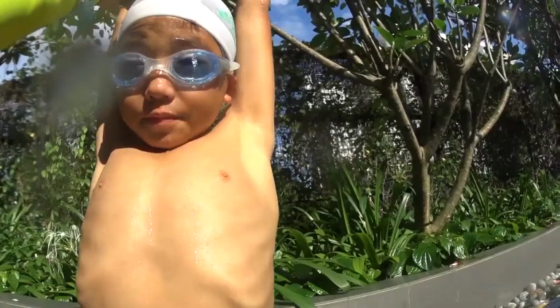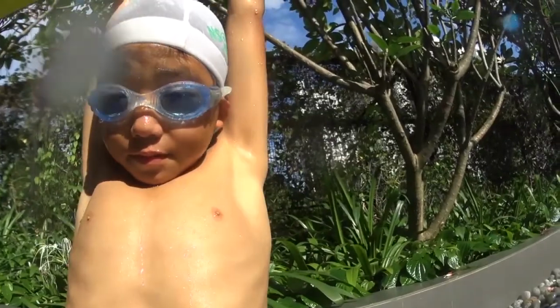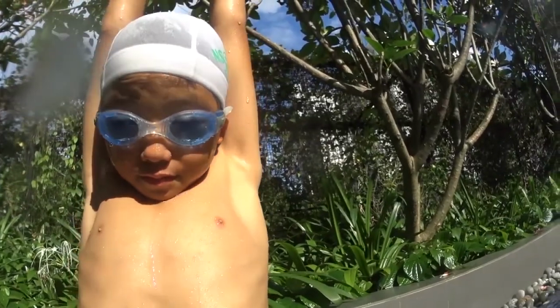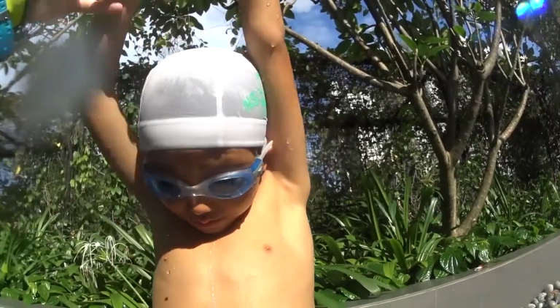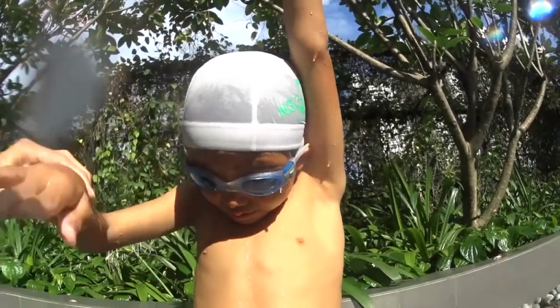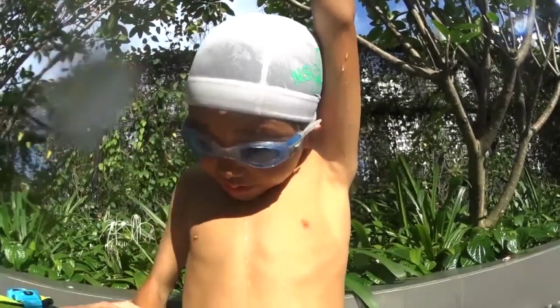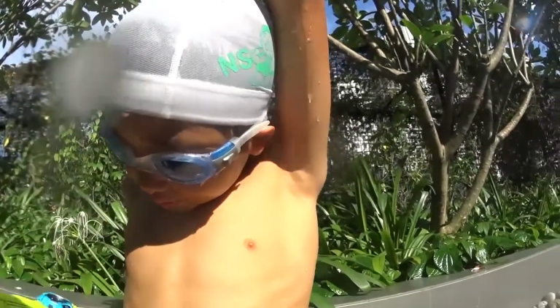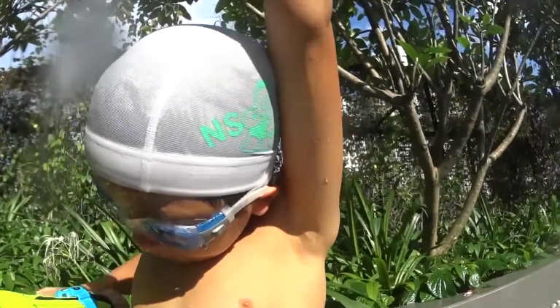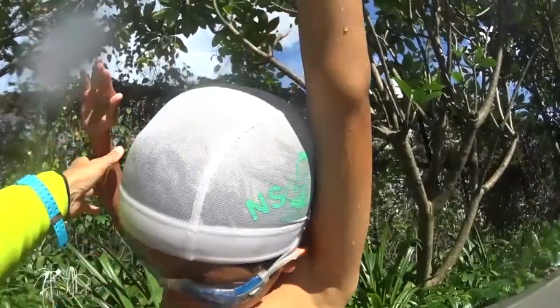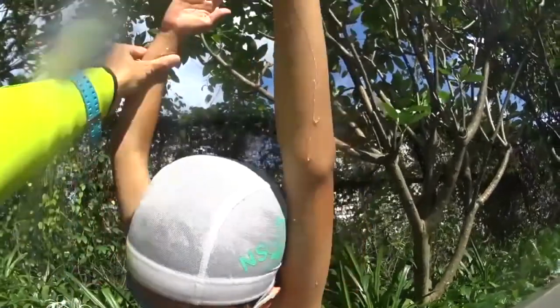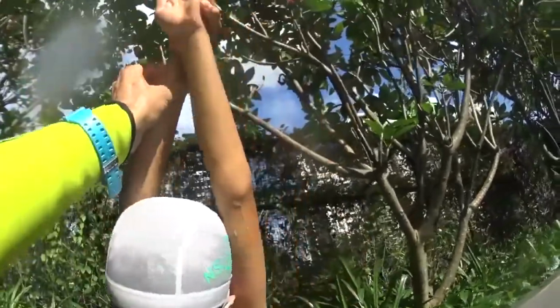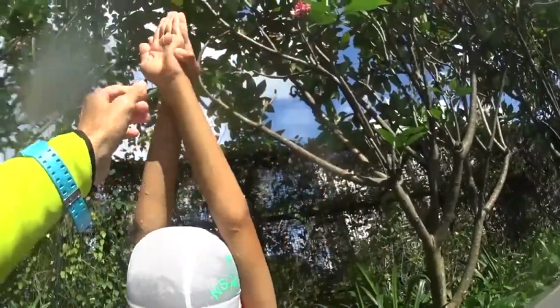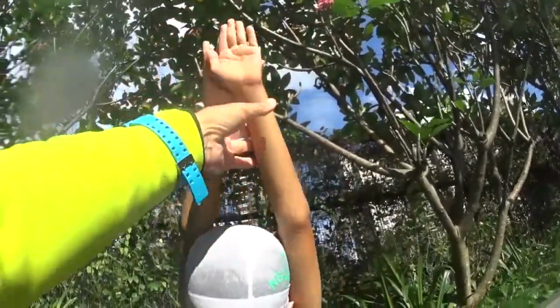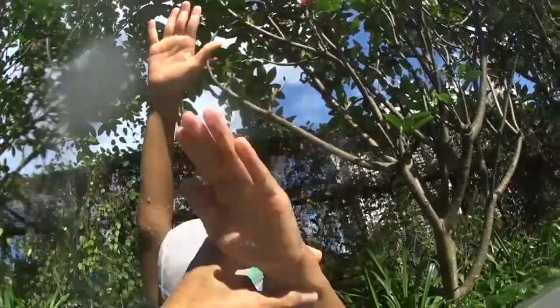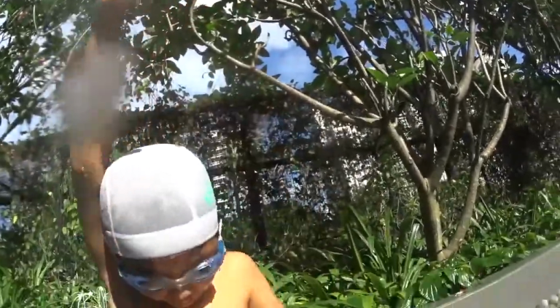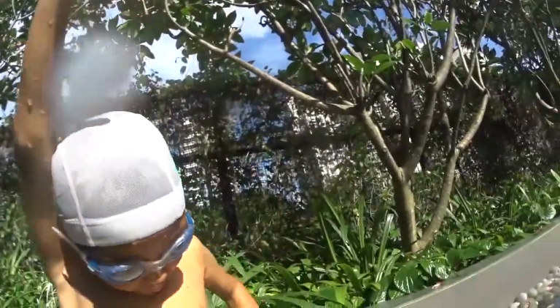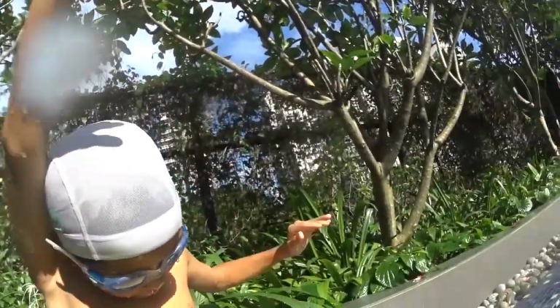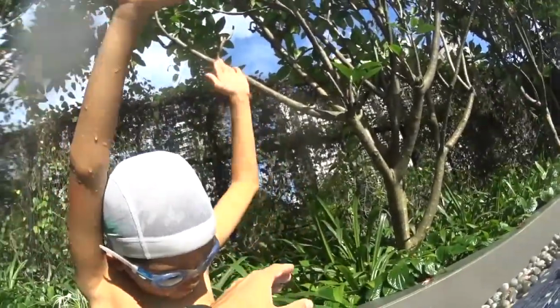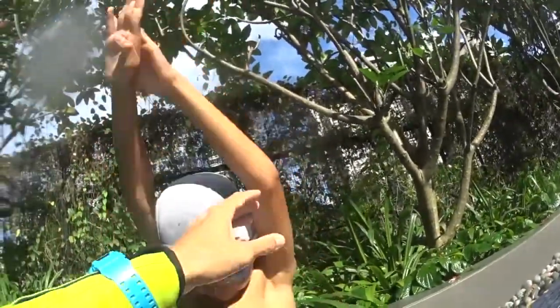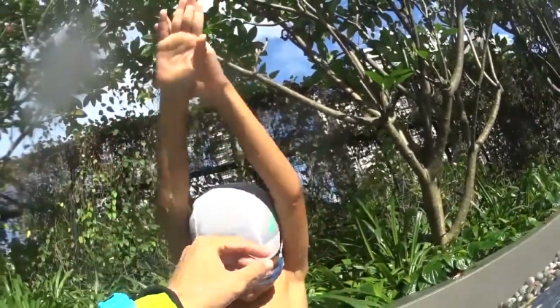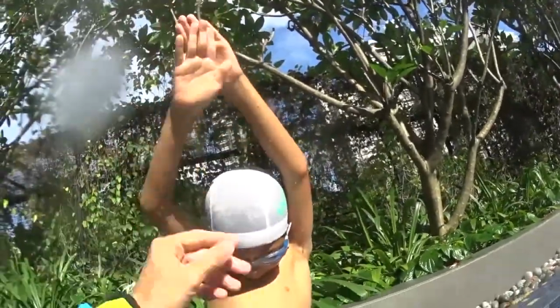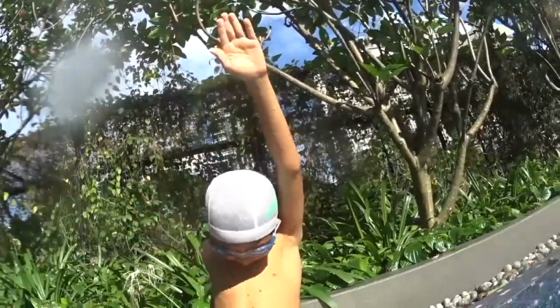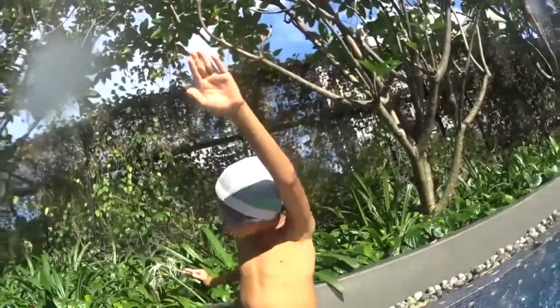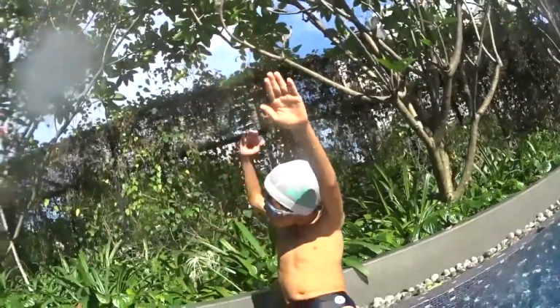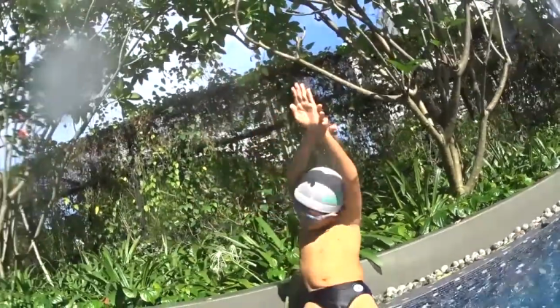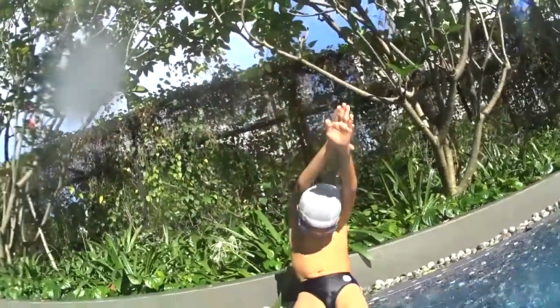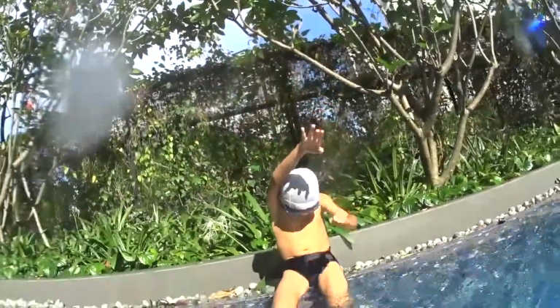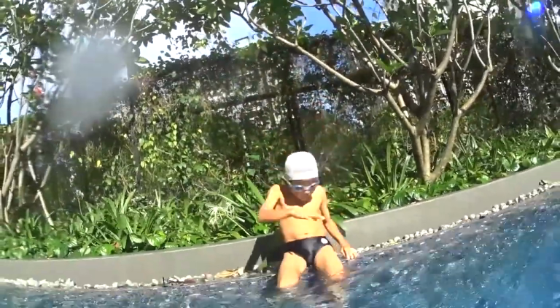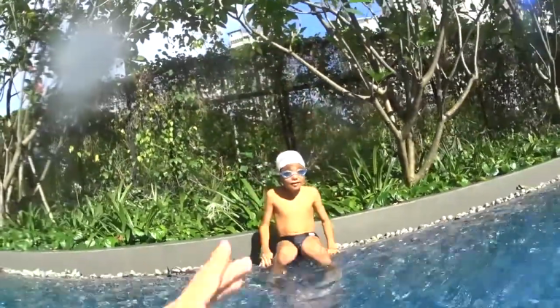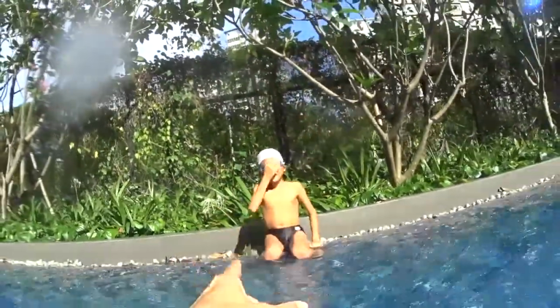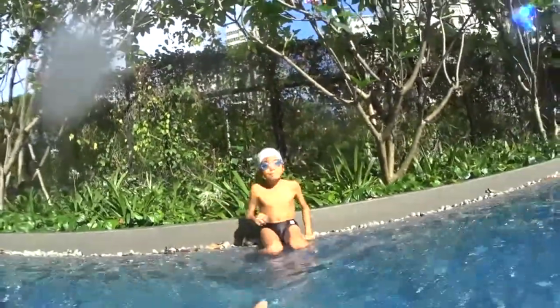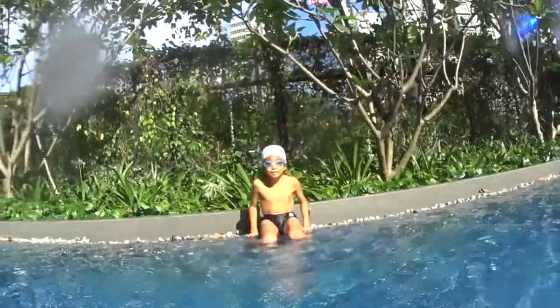Now we do one big stroke and touch your hand, tap. Two big strokes and touch your hand, tap. Three big strokes and touch your hand, tap. At three, you can breathe out — face in the water.